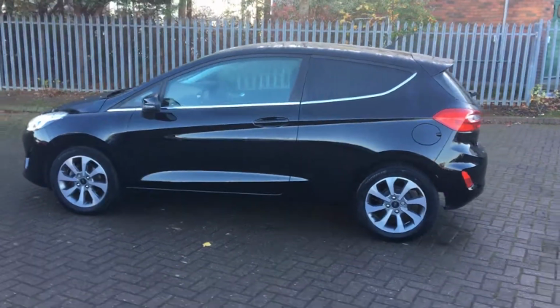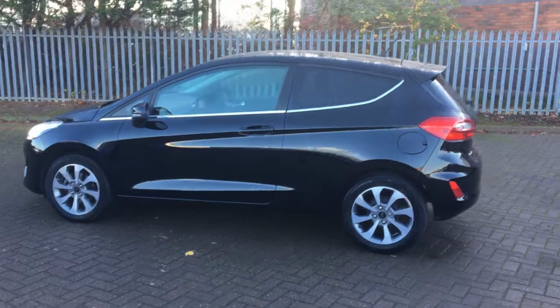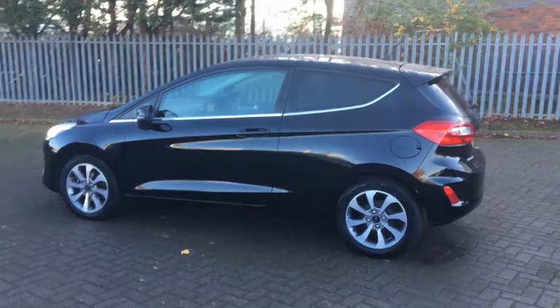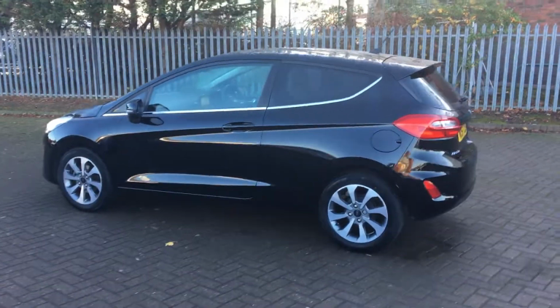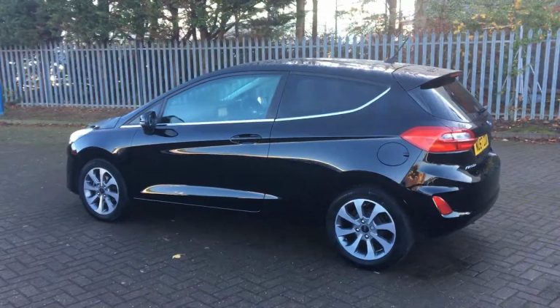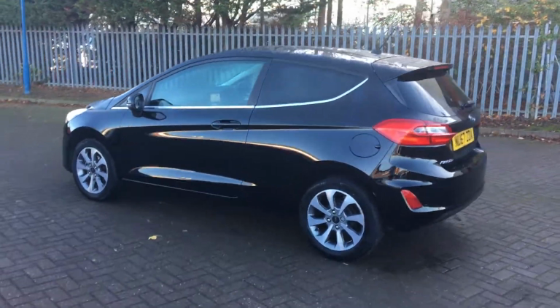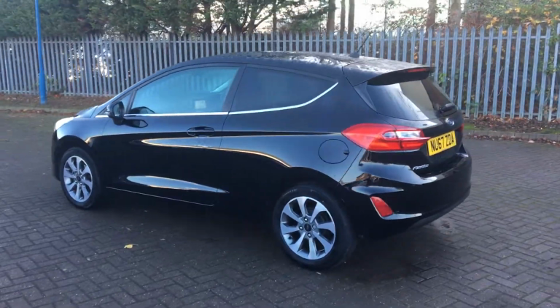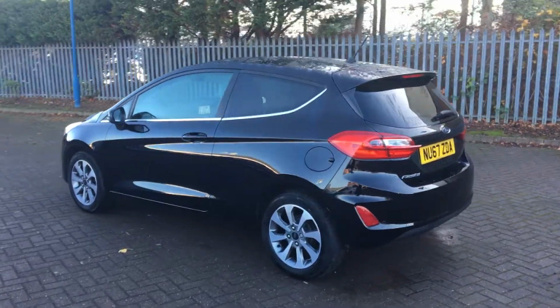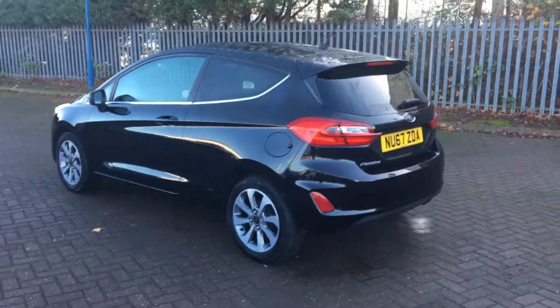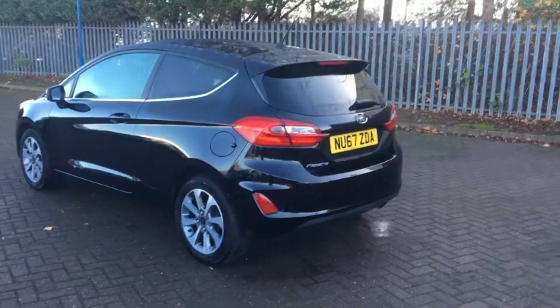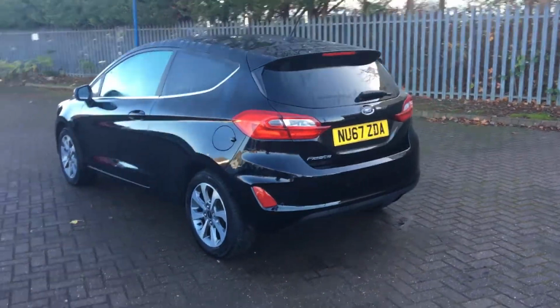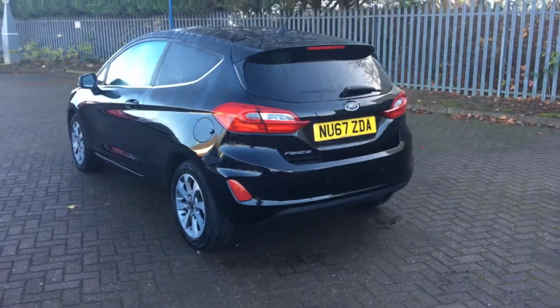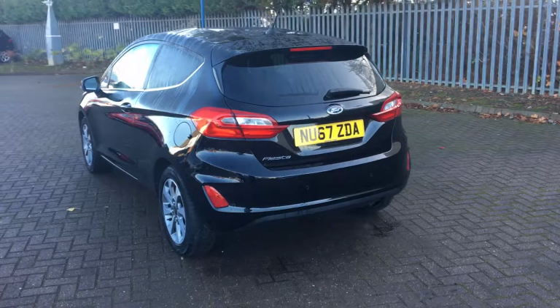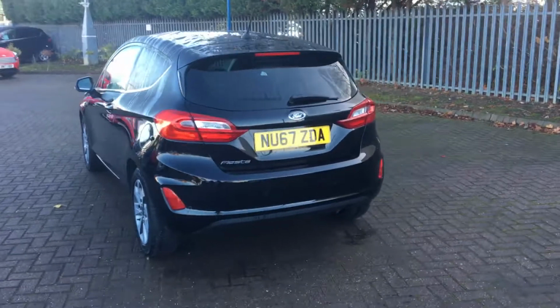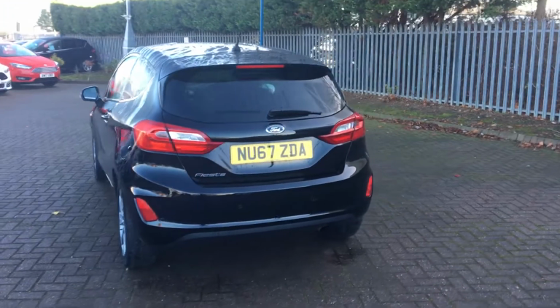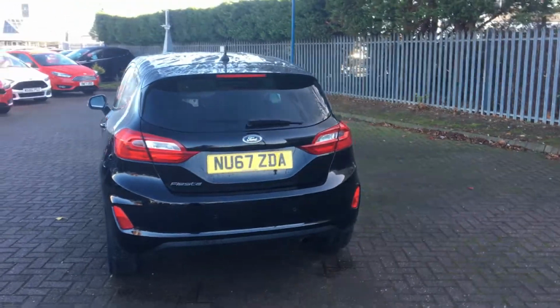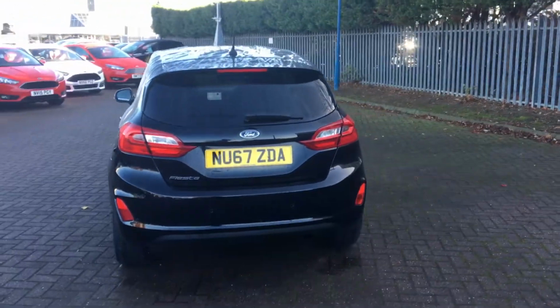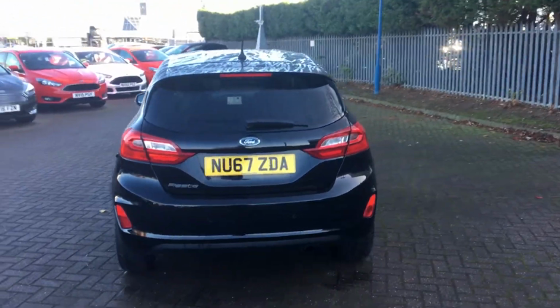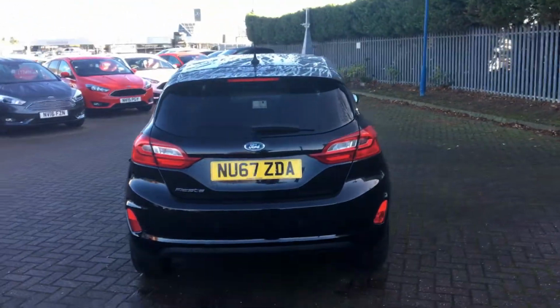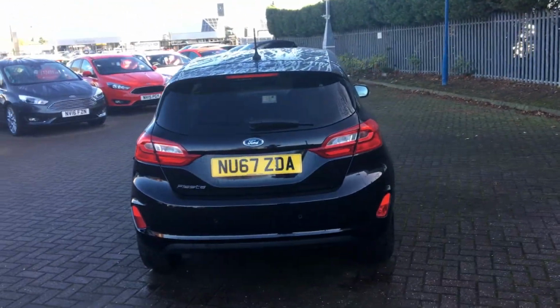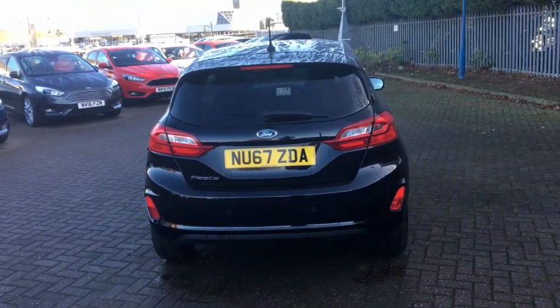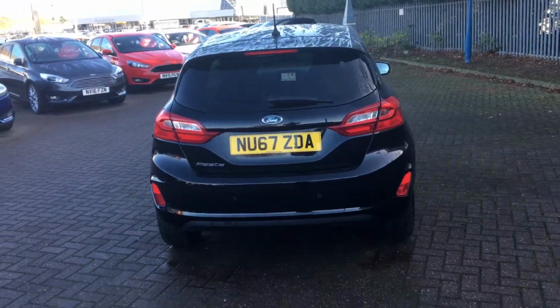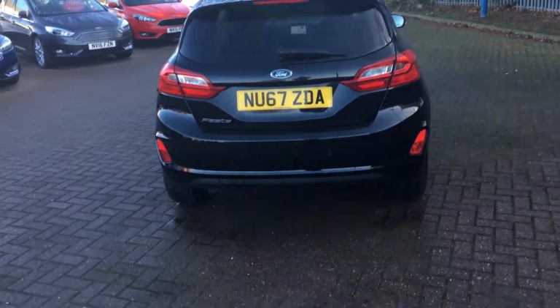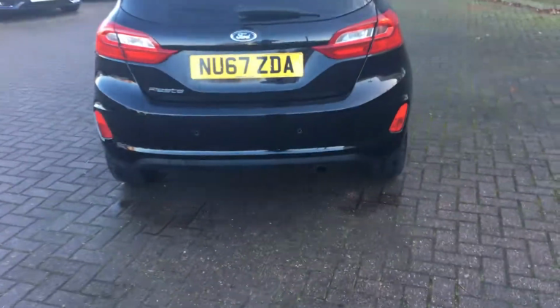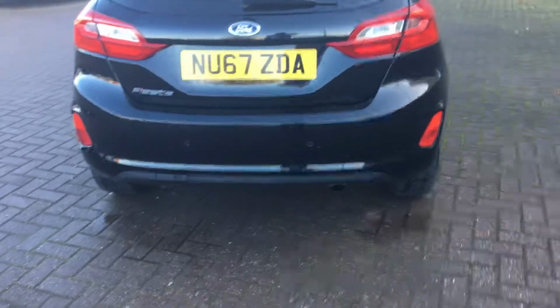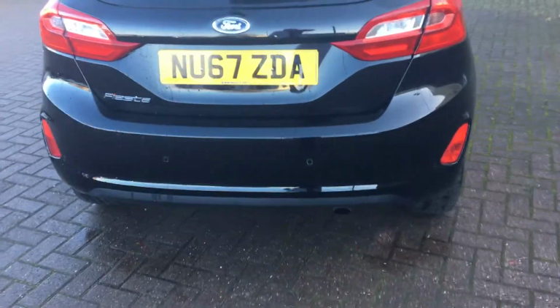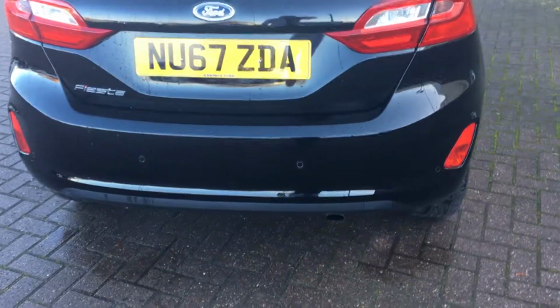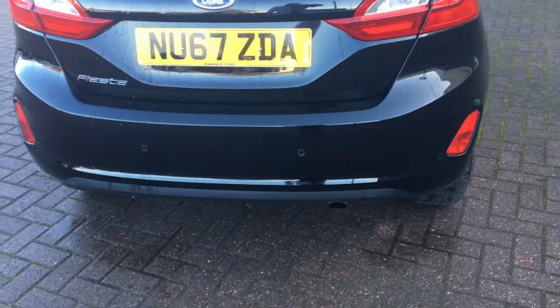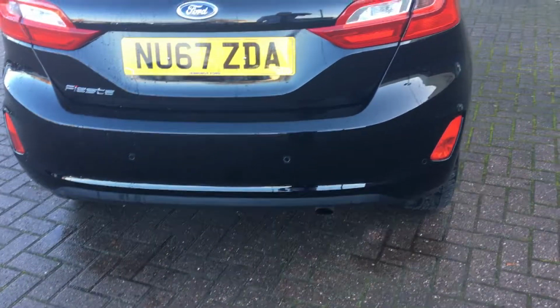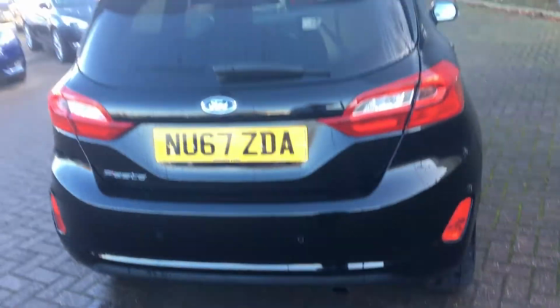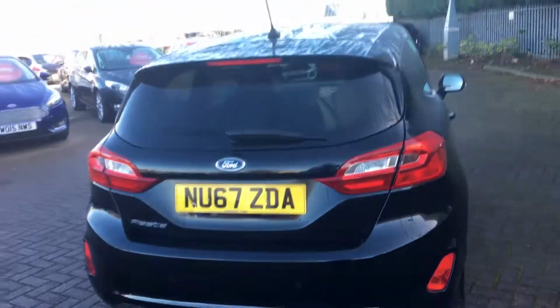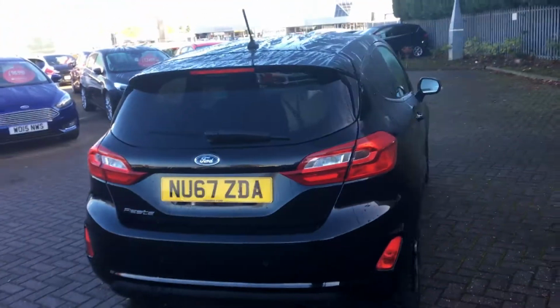It comes with privacy glass in the rear, and the chrome along the upper door line really complements the paintwork well. Very economical and cheap to run, with the 1.1 litre petrol engine and manual transmission. We also get rear parking sensors to give us that help in manoeuvring when we need it.